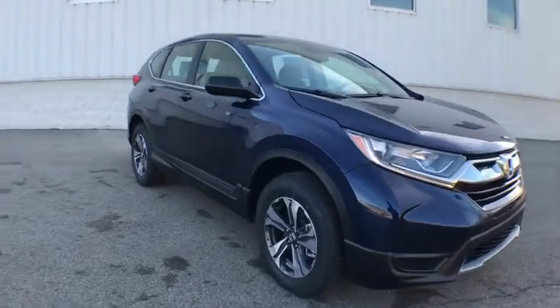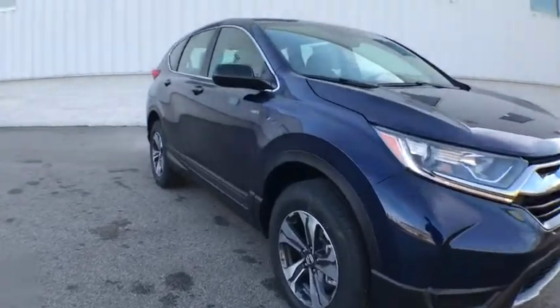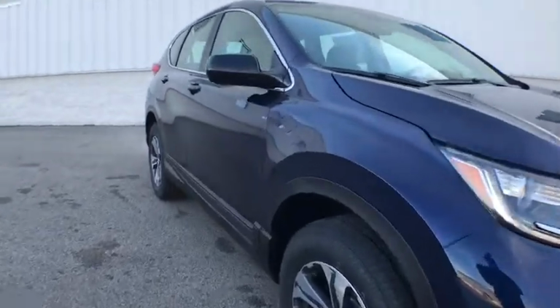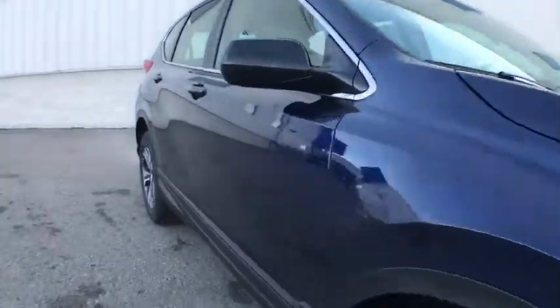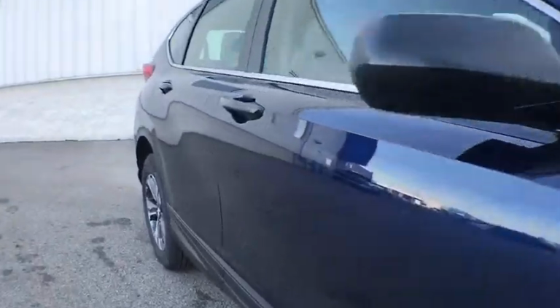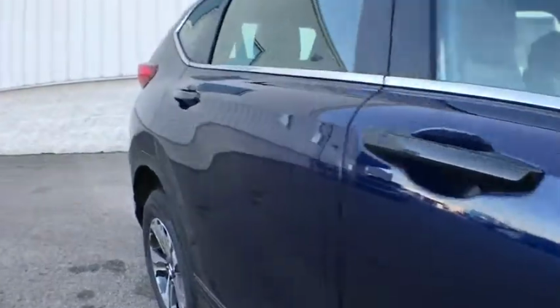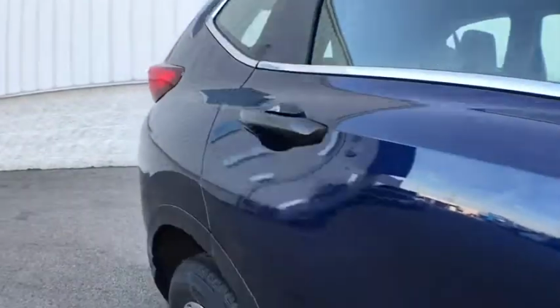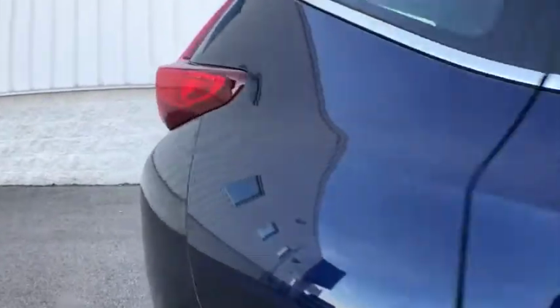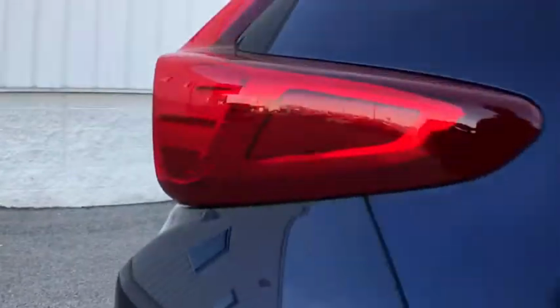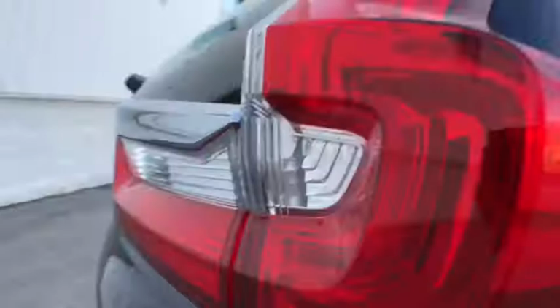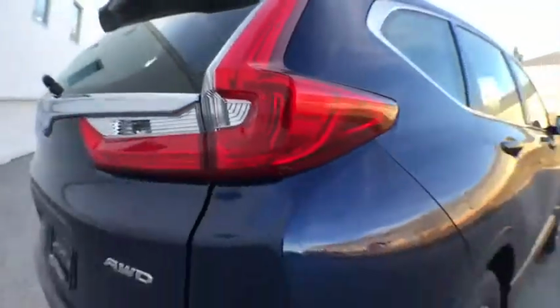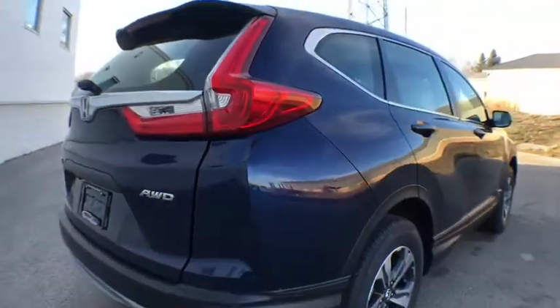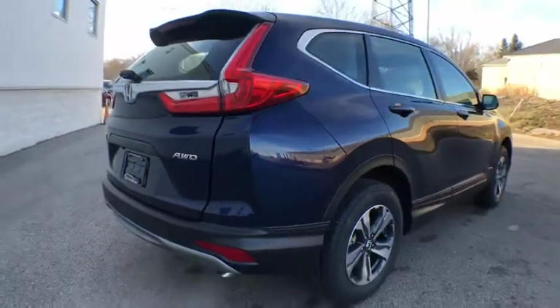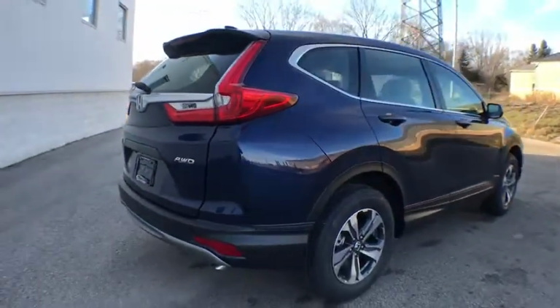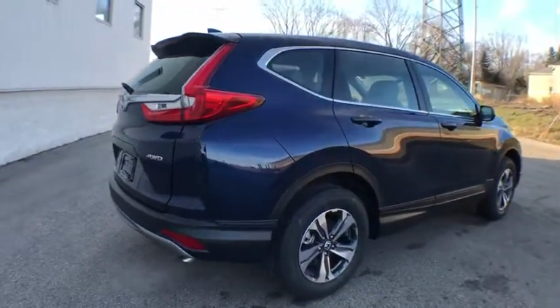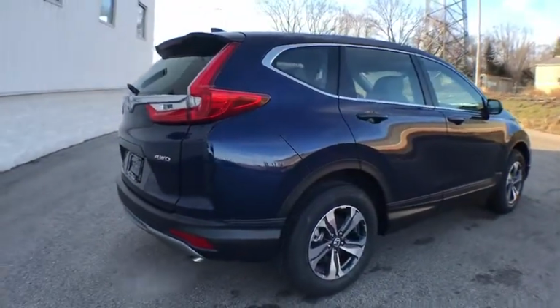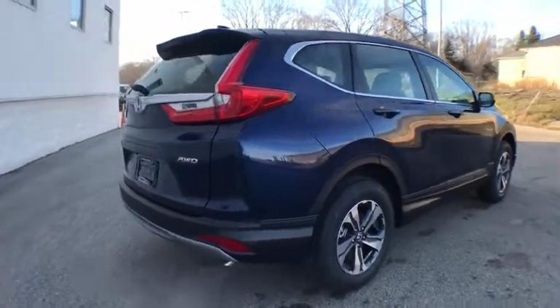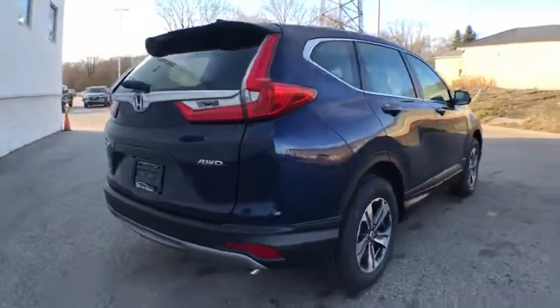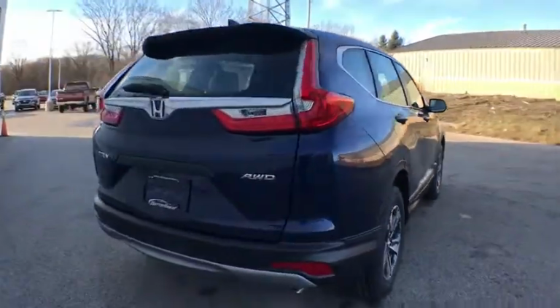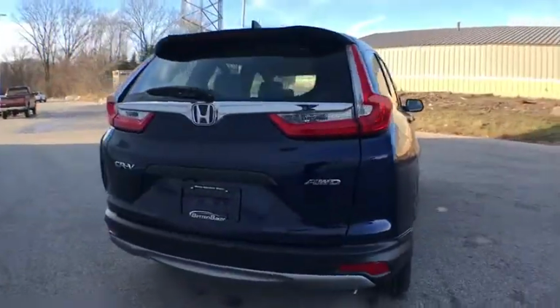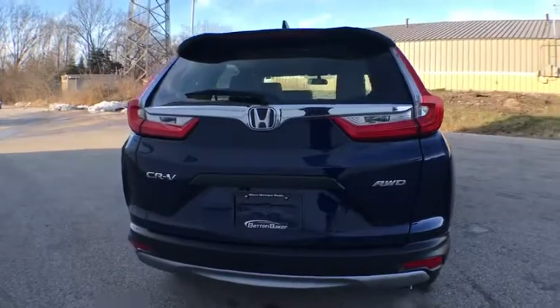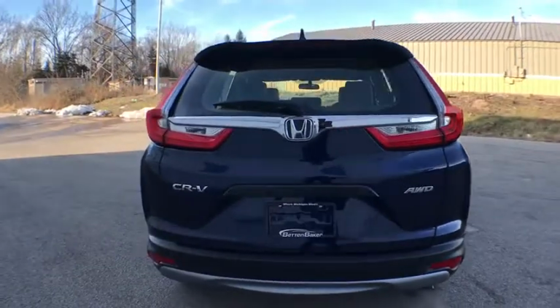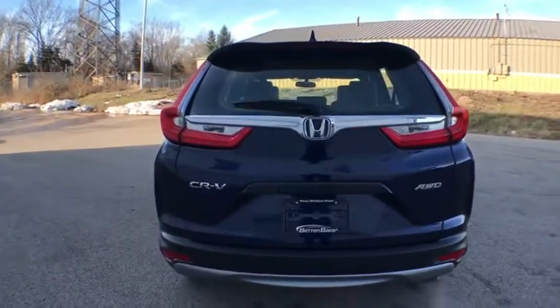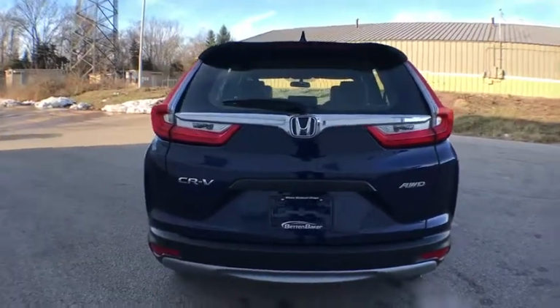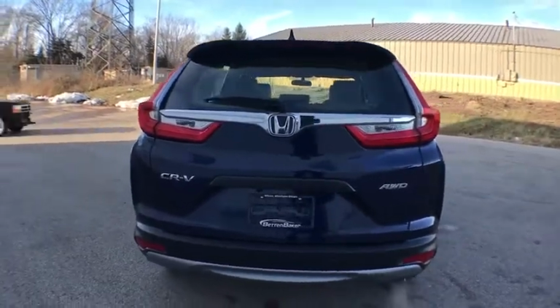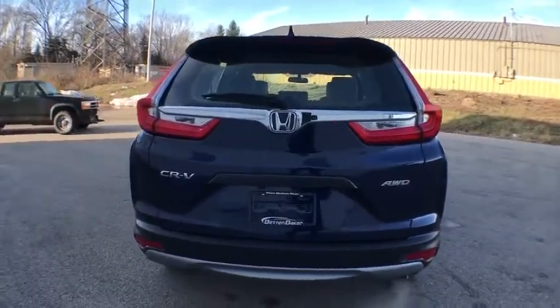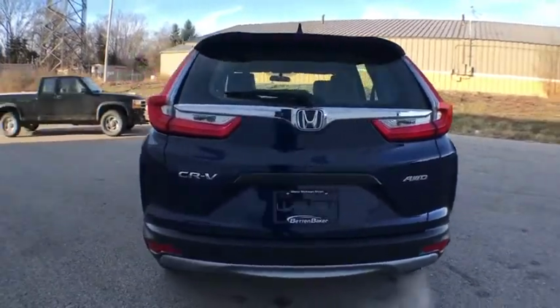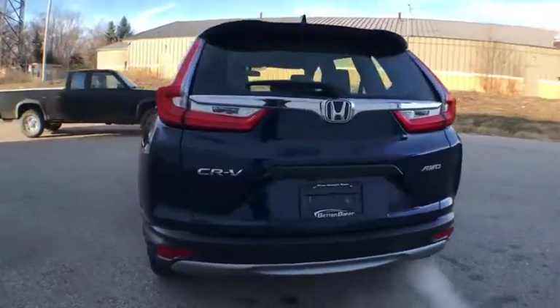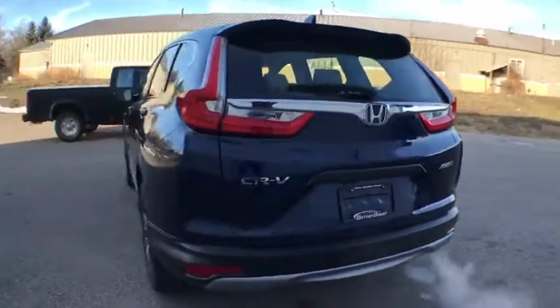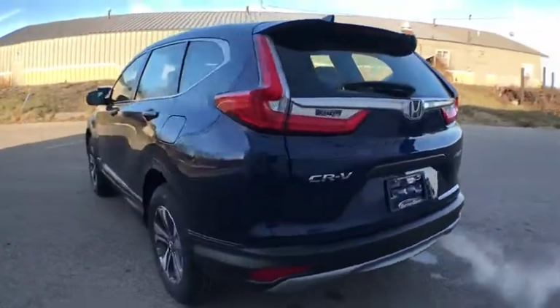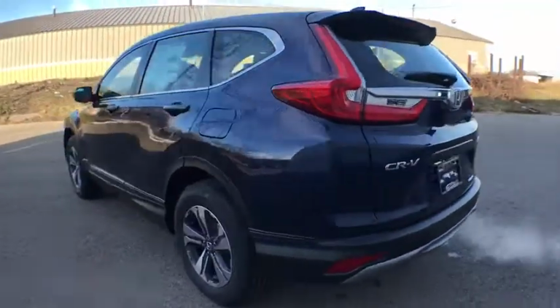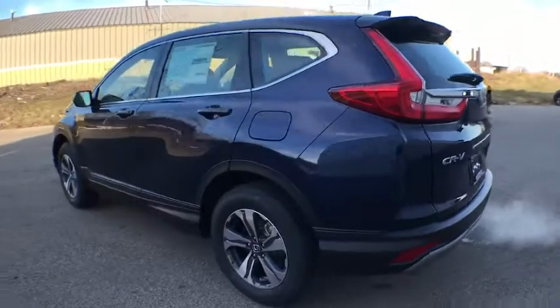Here are some of this vehicle's great options: traction control, dual airbags, power steering, four-wheel disc brakes, power windows, rear window defroster, trip computer, electronic stability control, tachometer, overhead console, and brake assist.